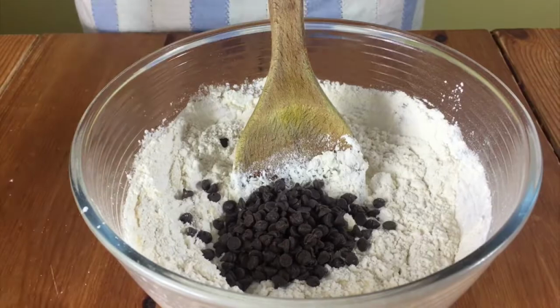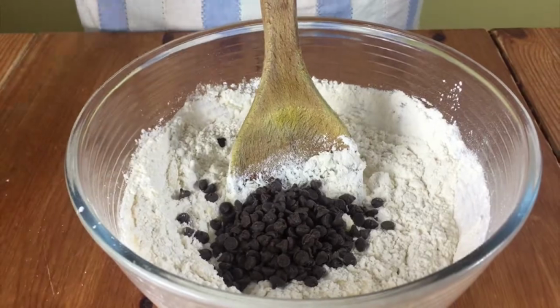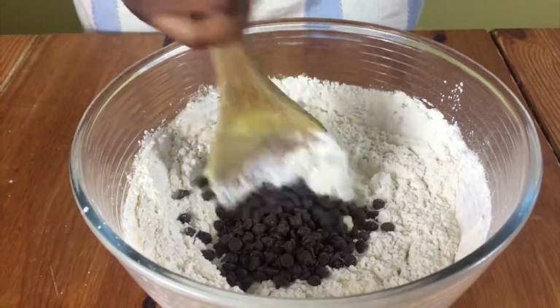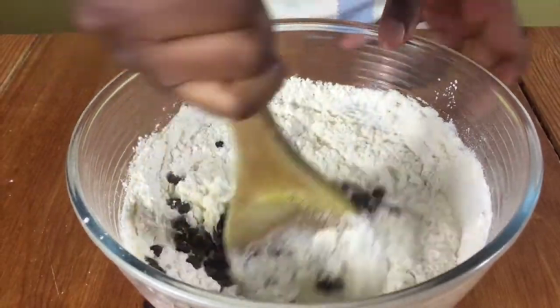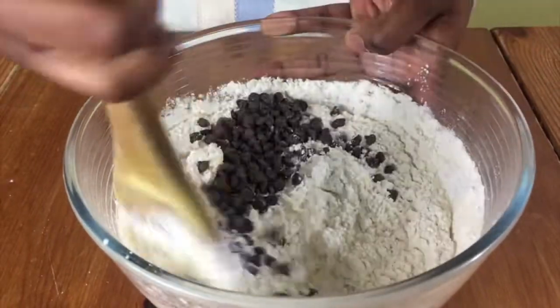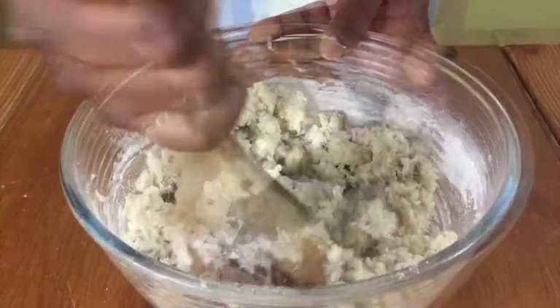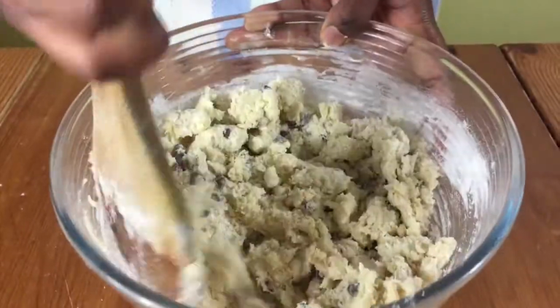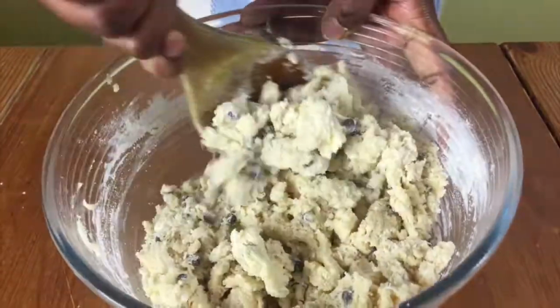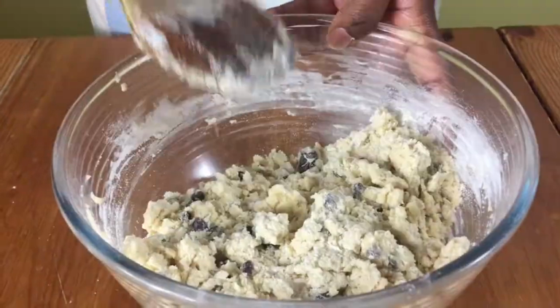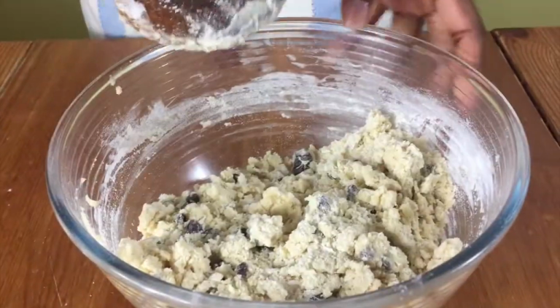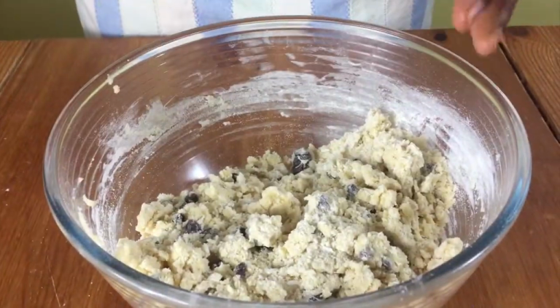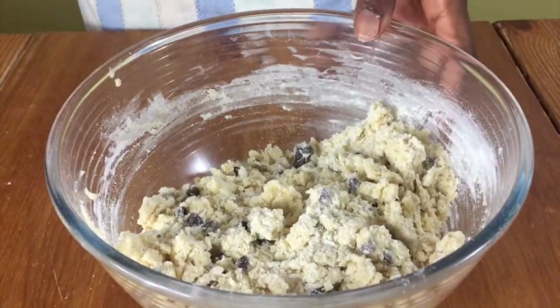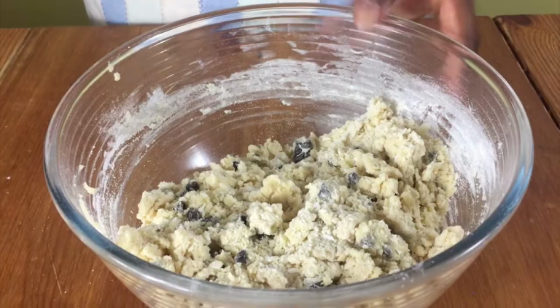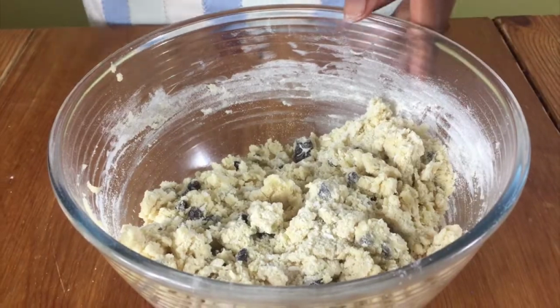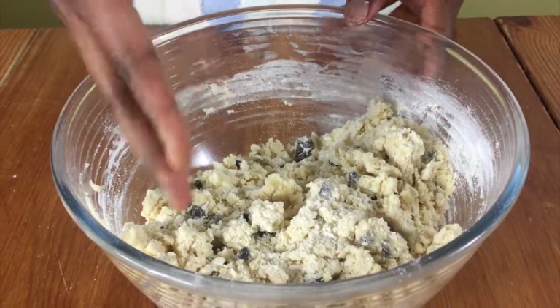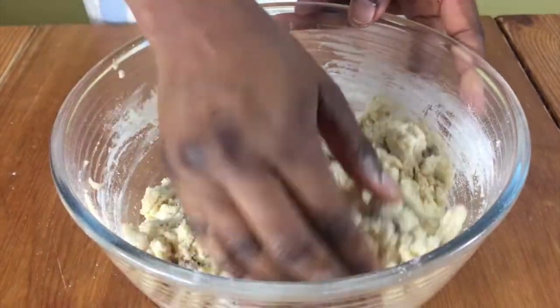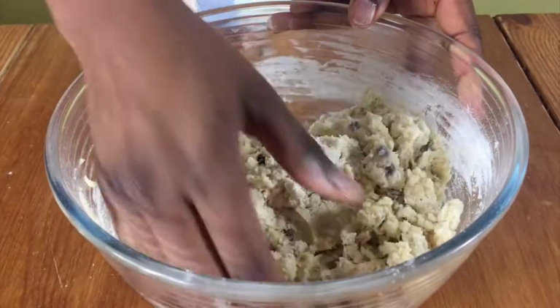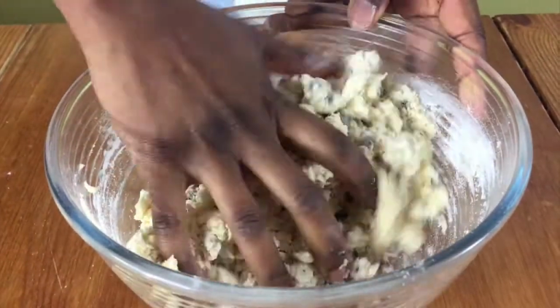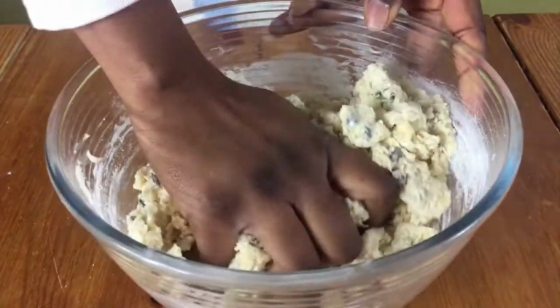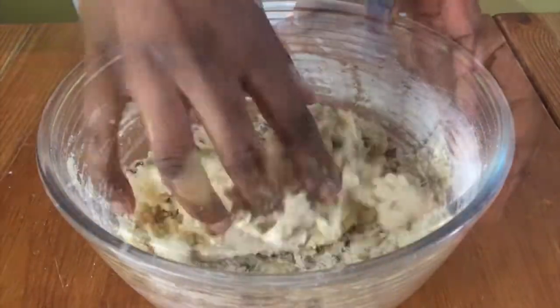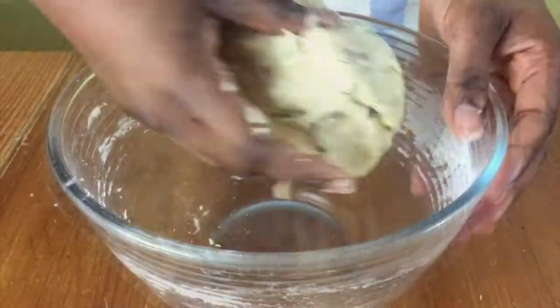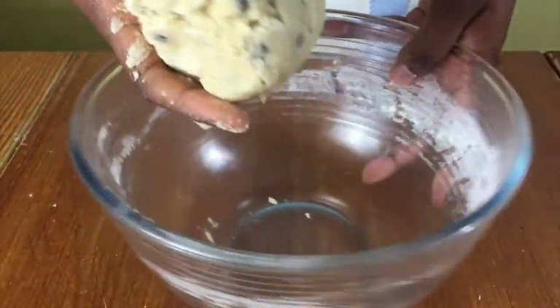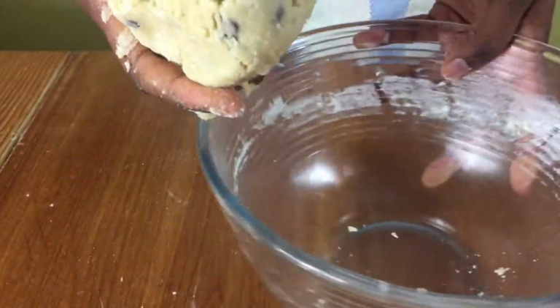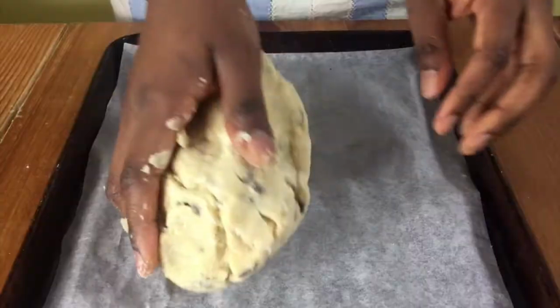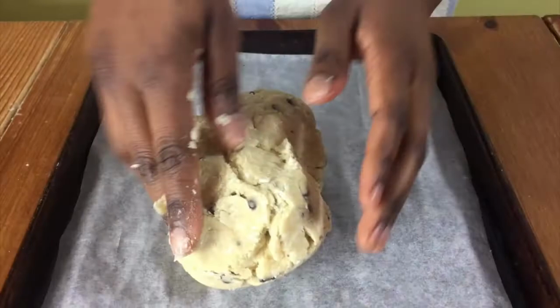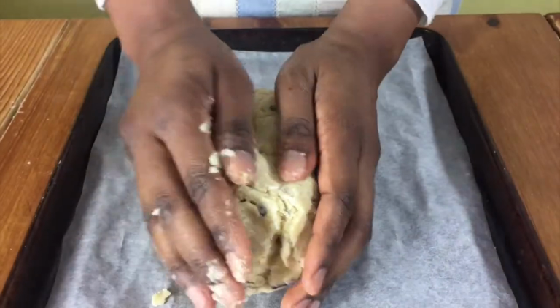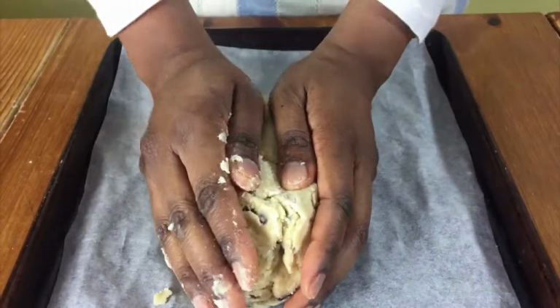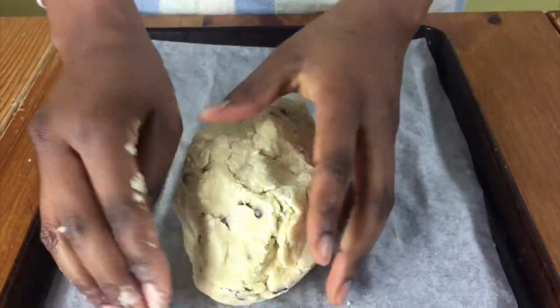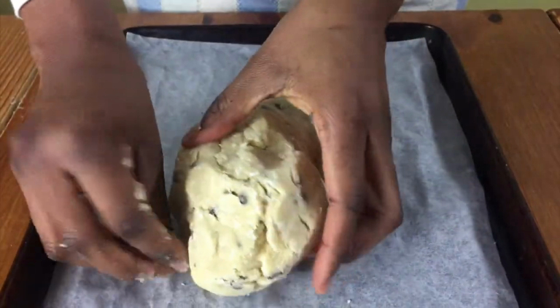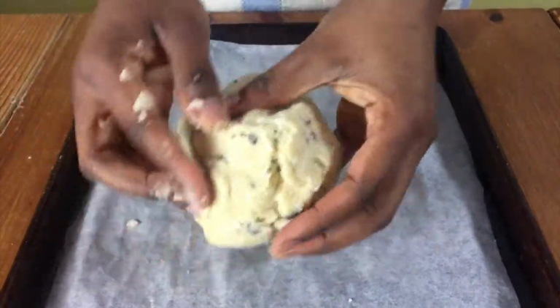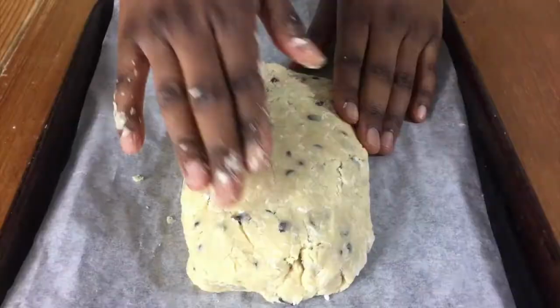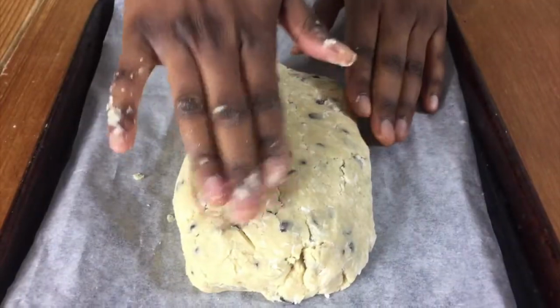bit. Then add in your chocolate chips and mix together with the wooden spoon. Then put the wooden spoon to one side and use your hands to knead the dough together in the bowl.